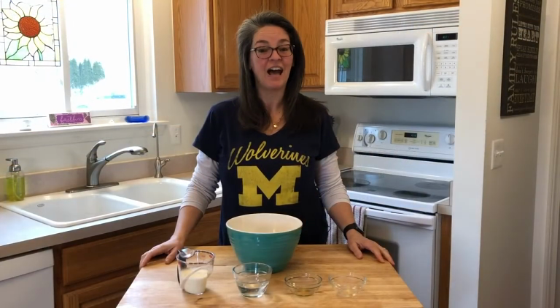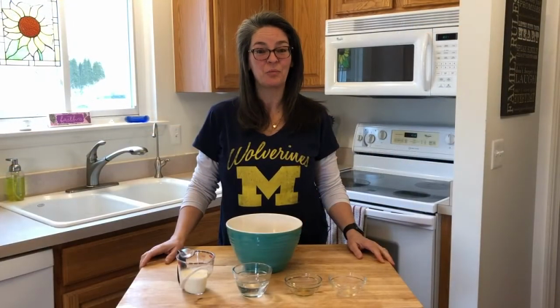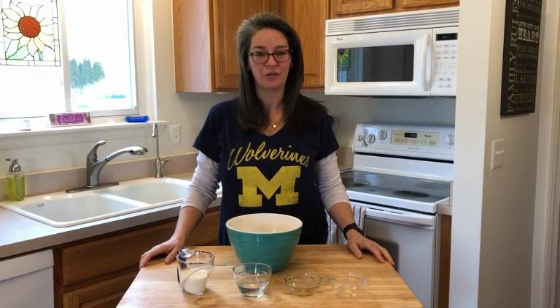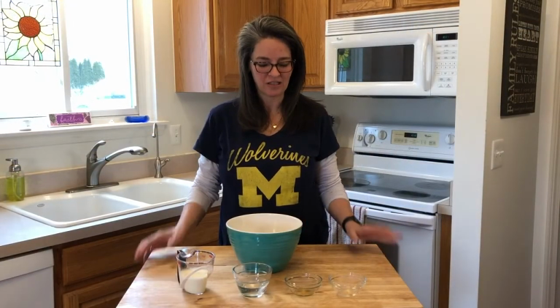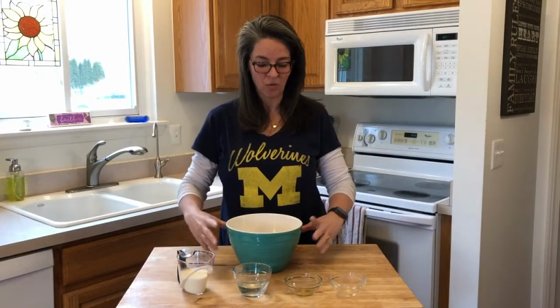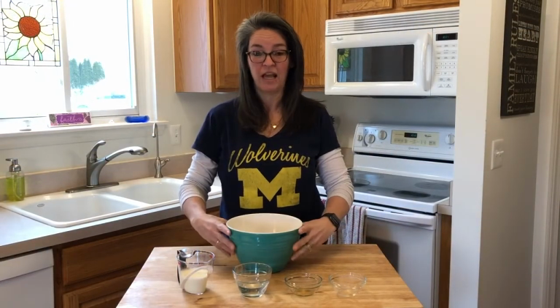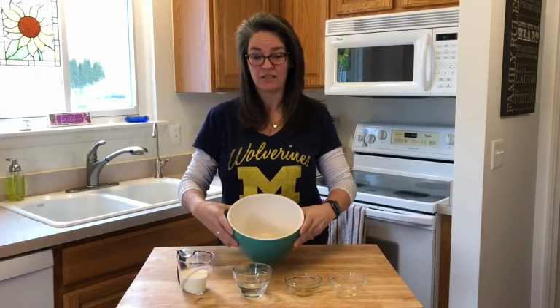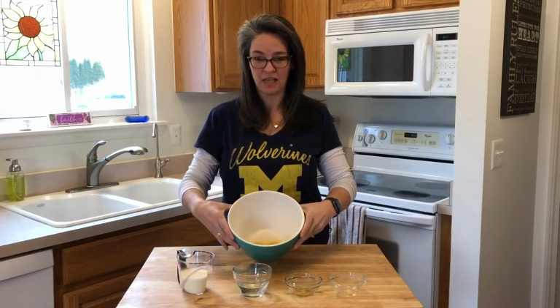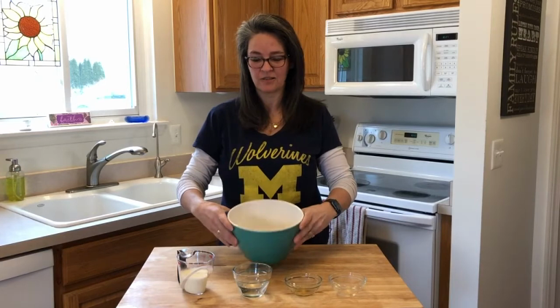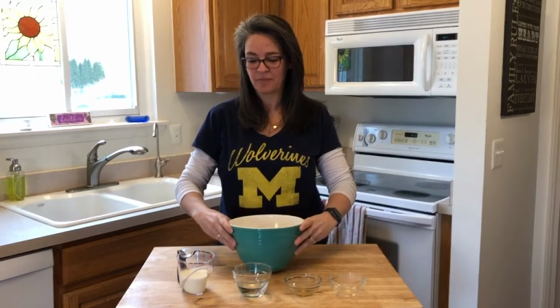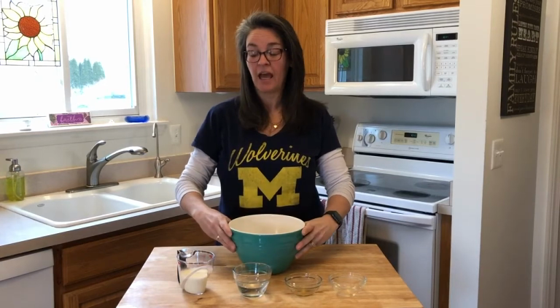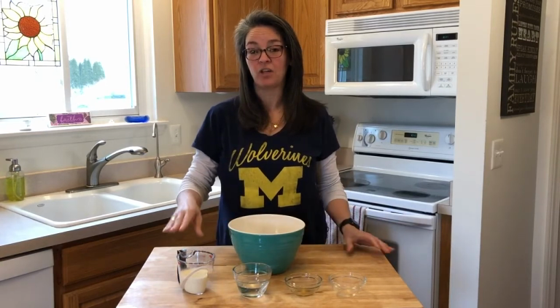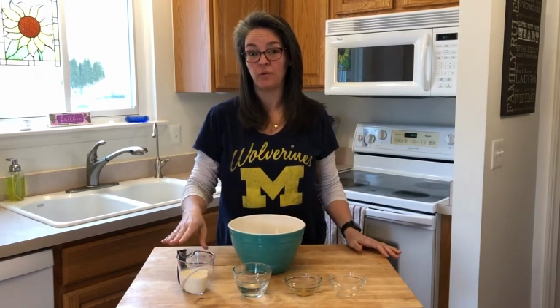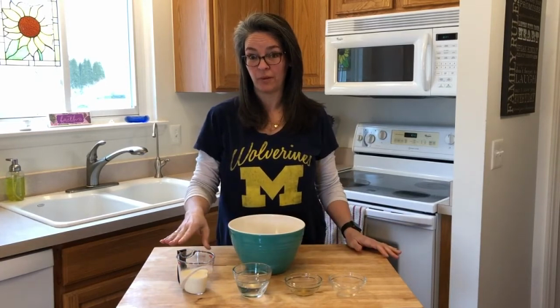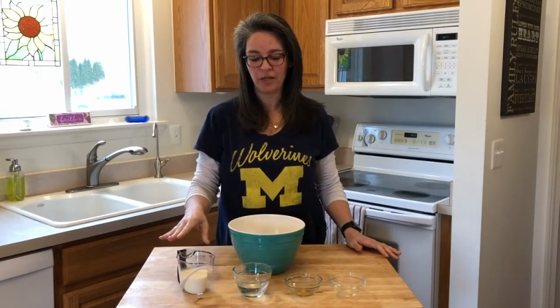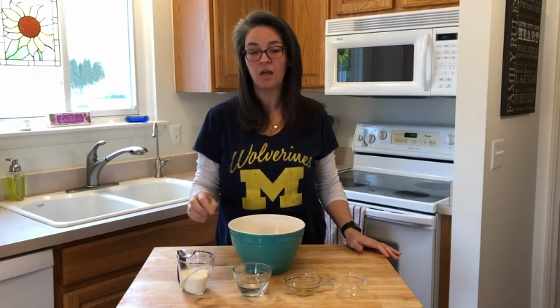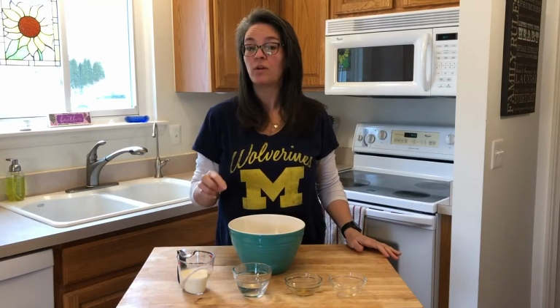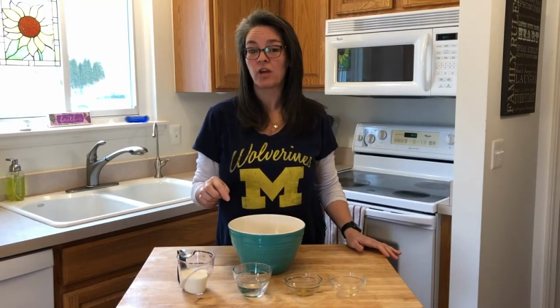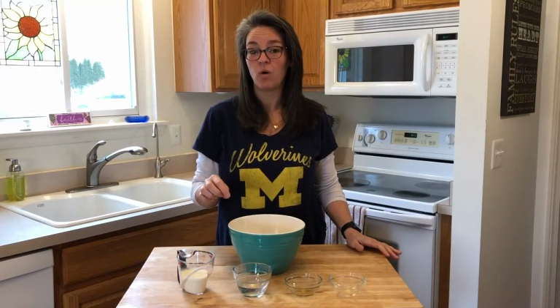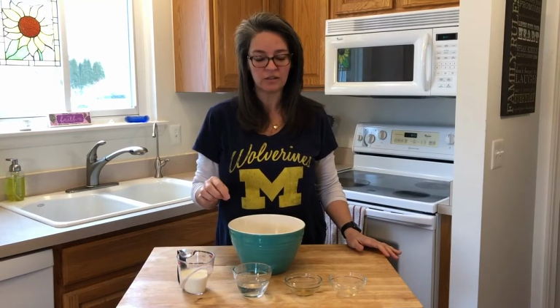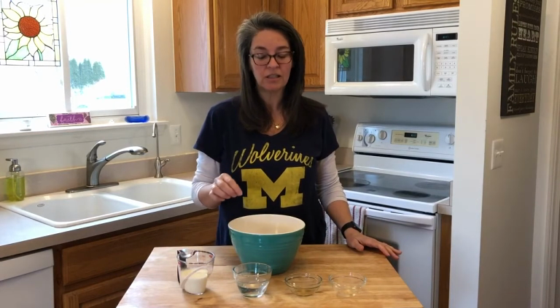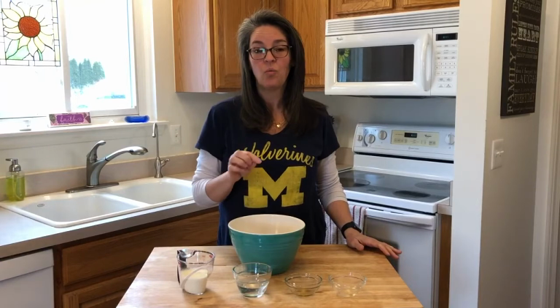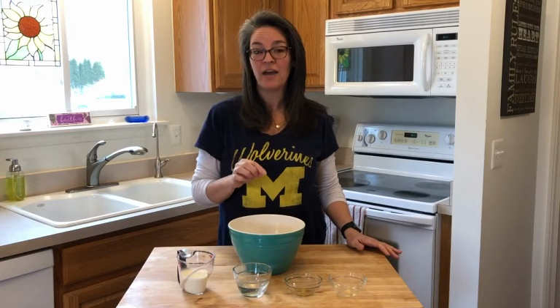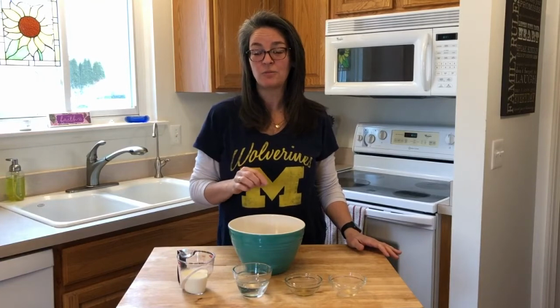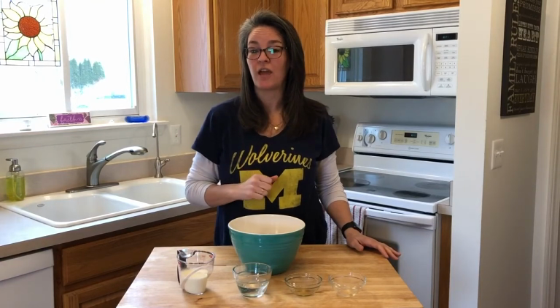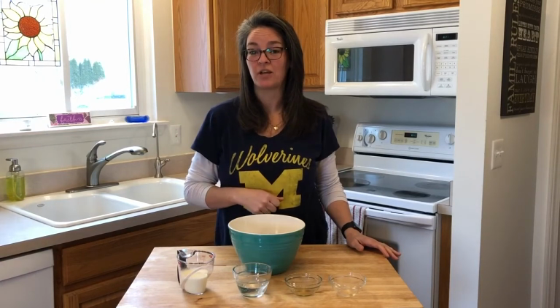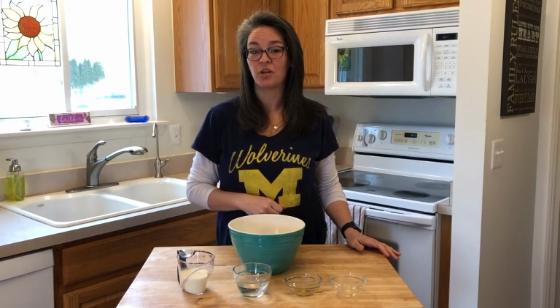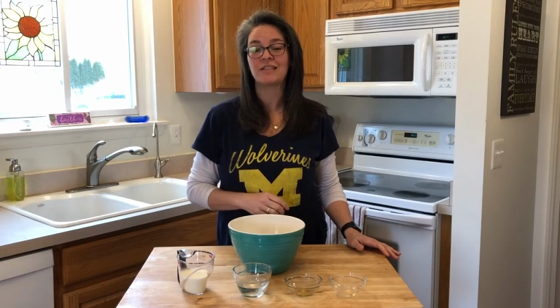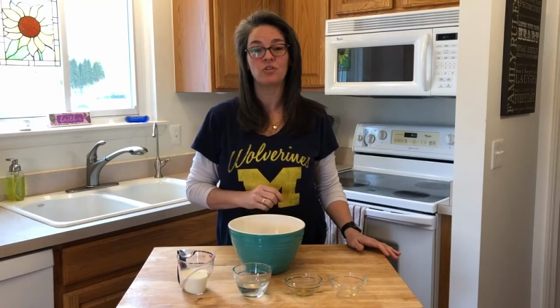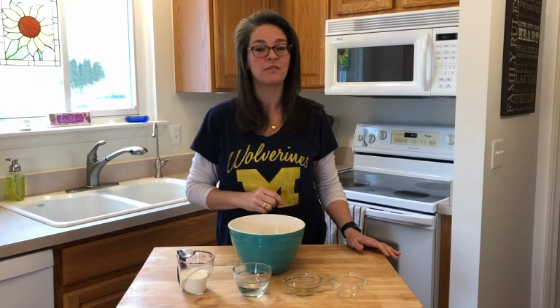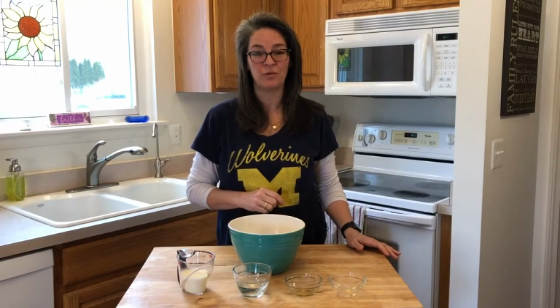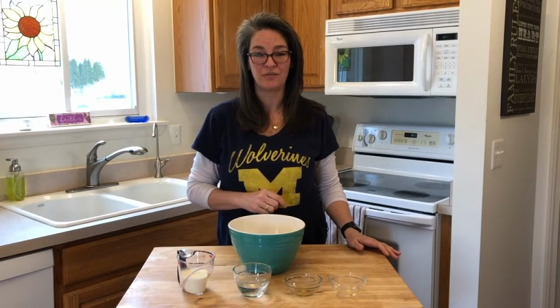Onto the wet ingredients. We have six eggs, a half a cup of heavy whipping cream, one-fourth cup of water, one and a half teaspoons of apple cider vinegar, and seven drops of liquid stevia.